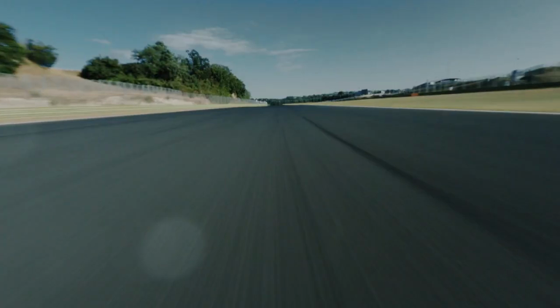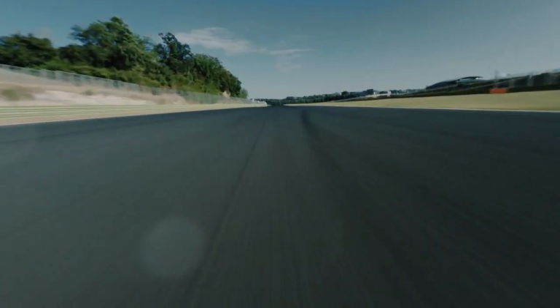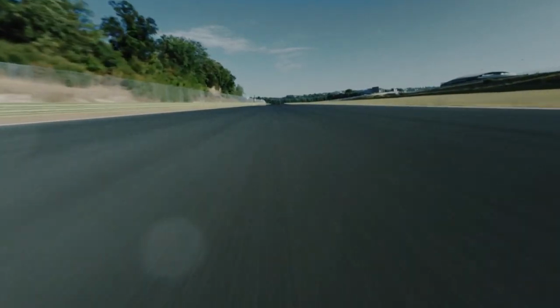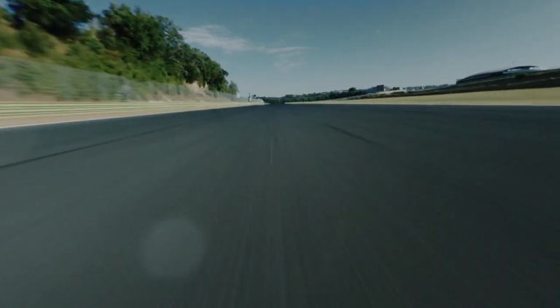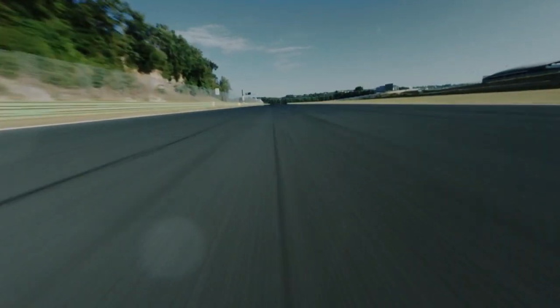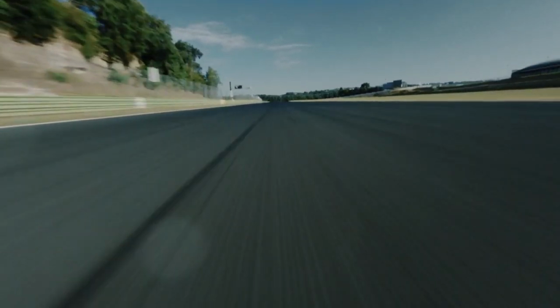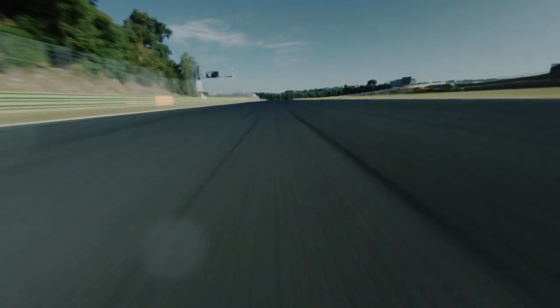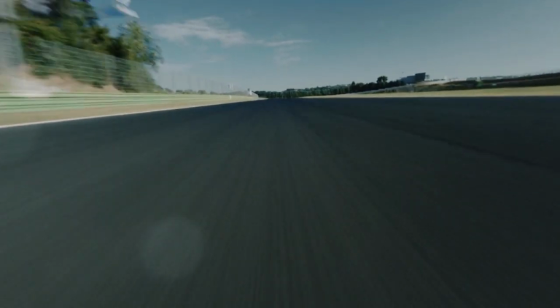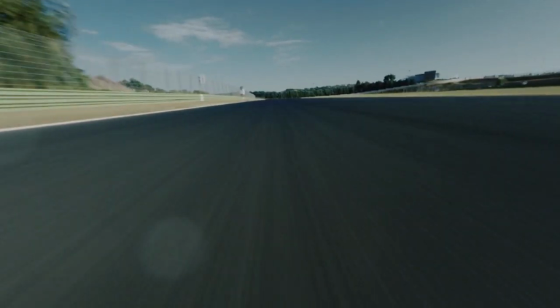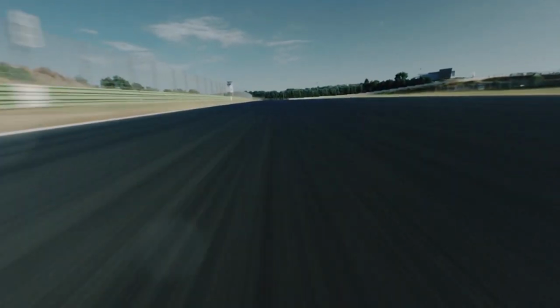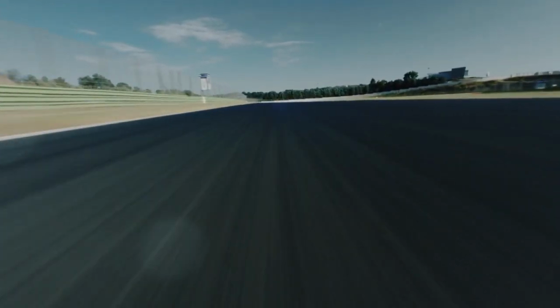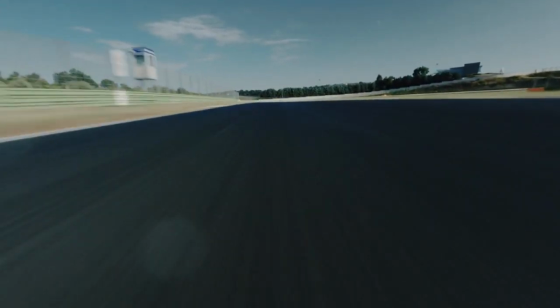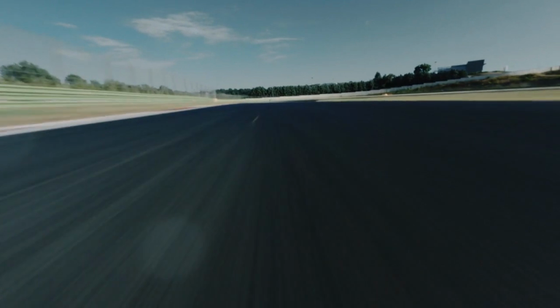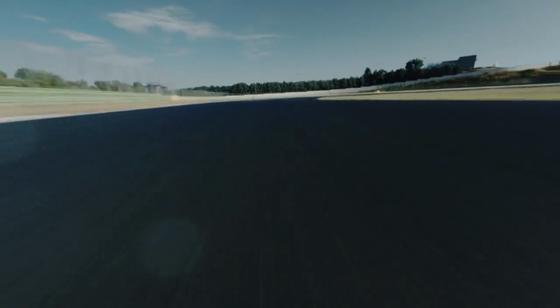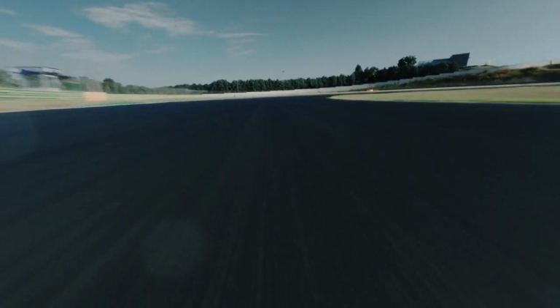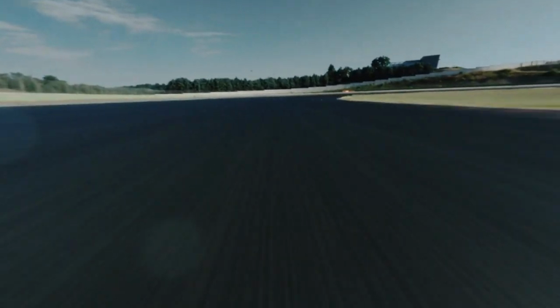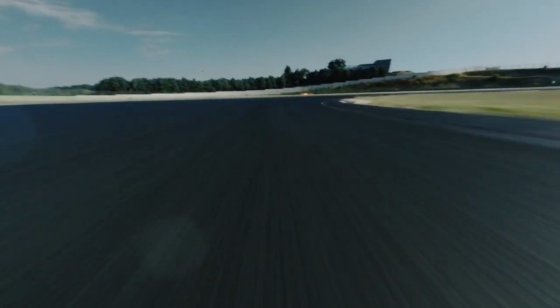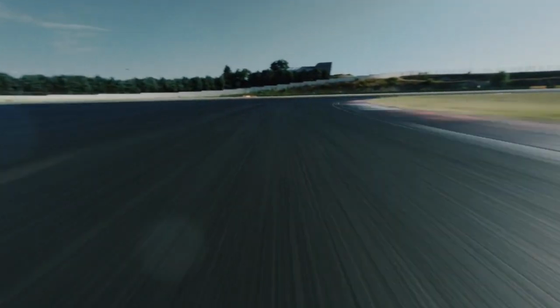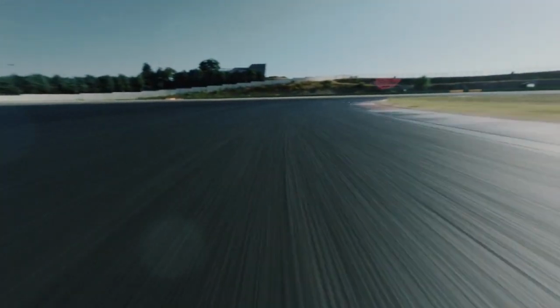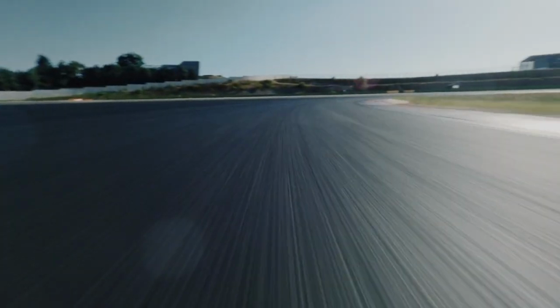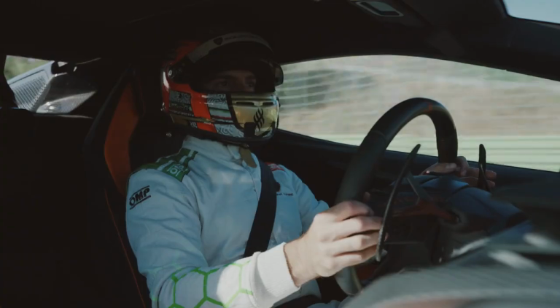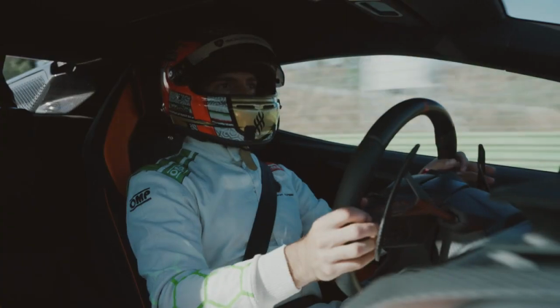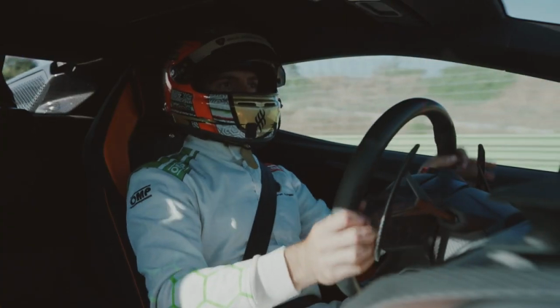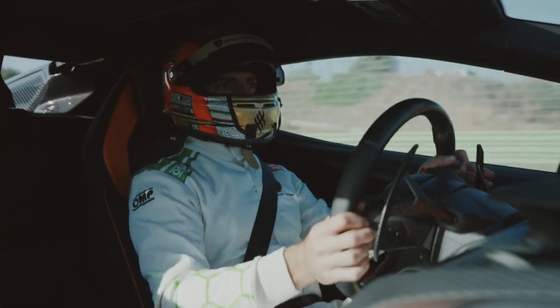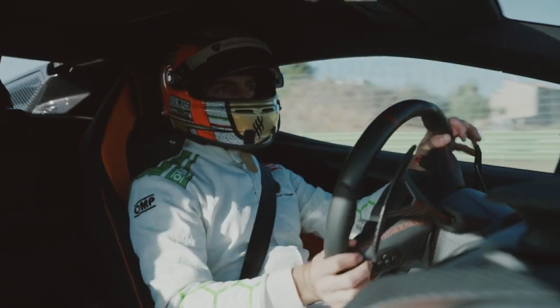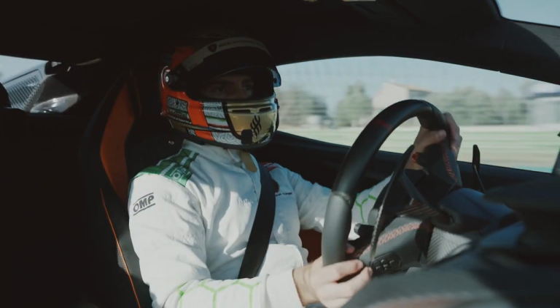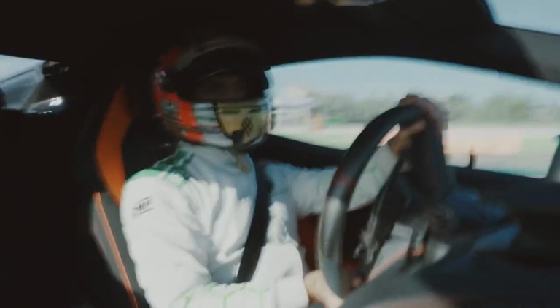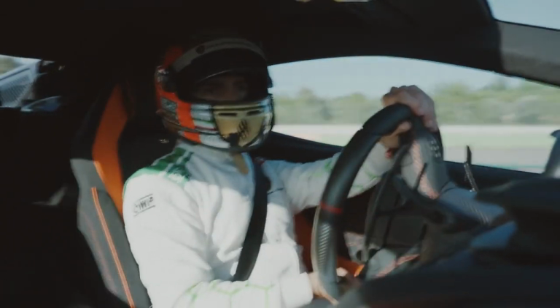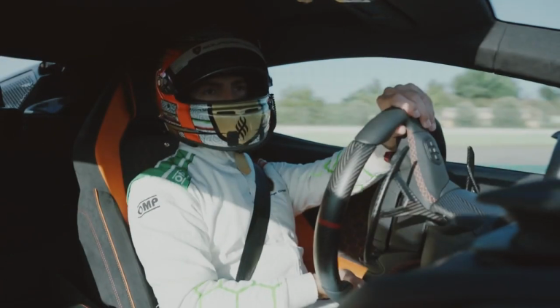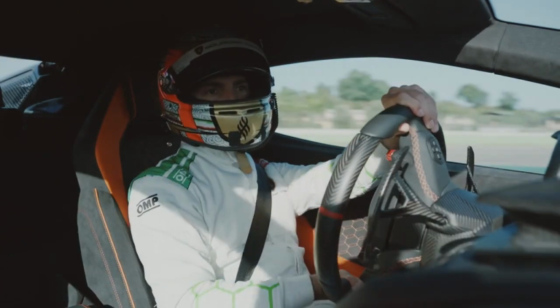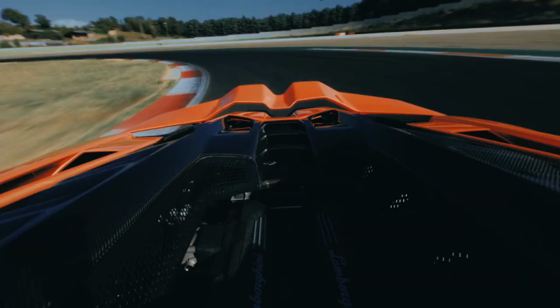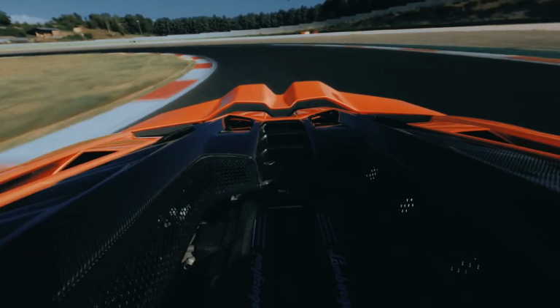So all the gear changes — amazing. With a double clutch transmission, eight speed. You can really feel all the gears going in so smoothly.